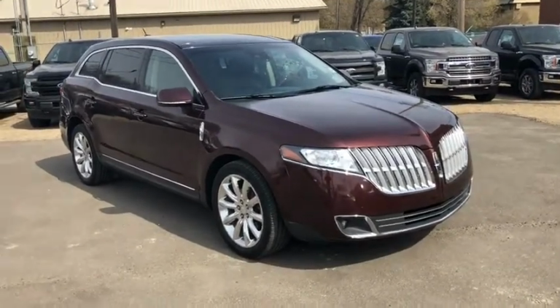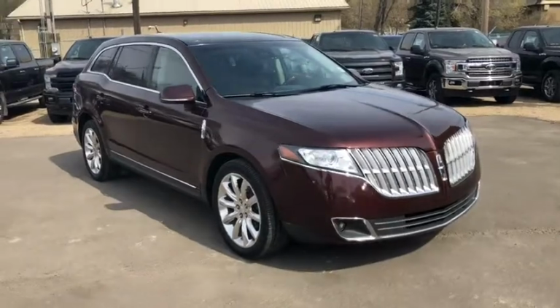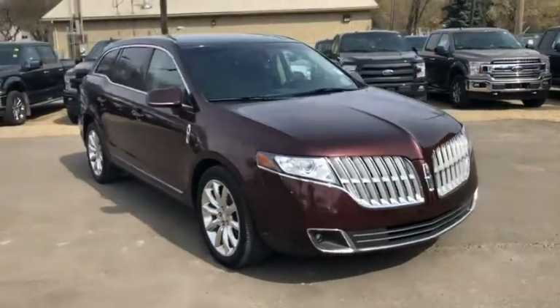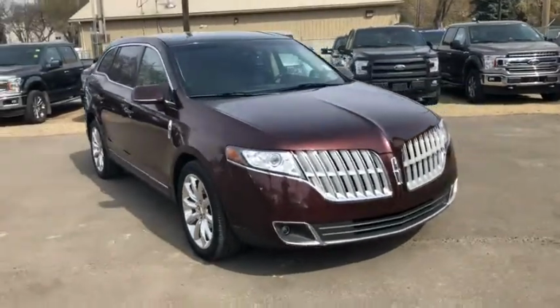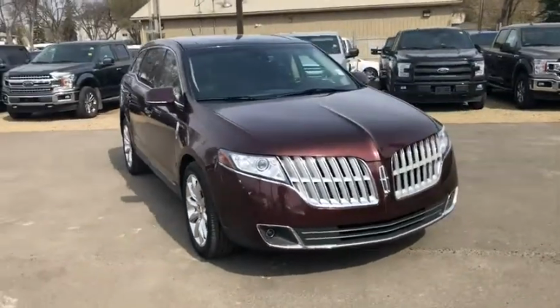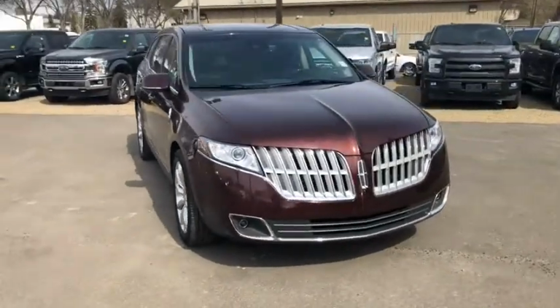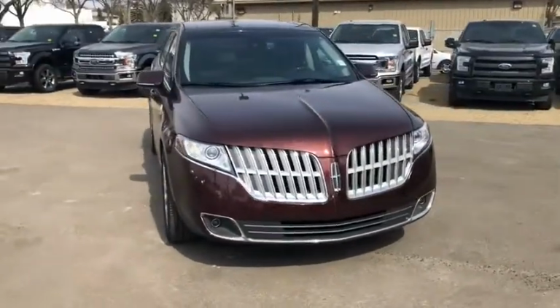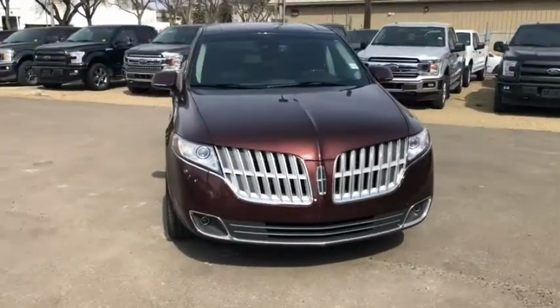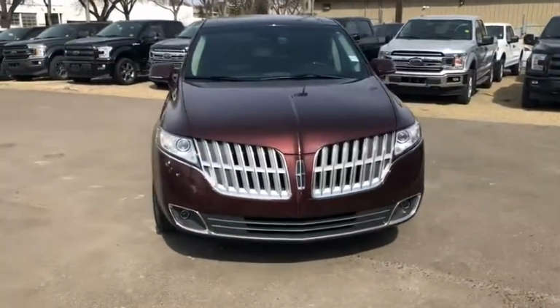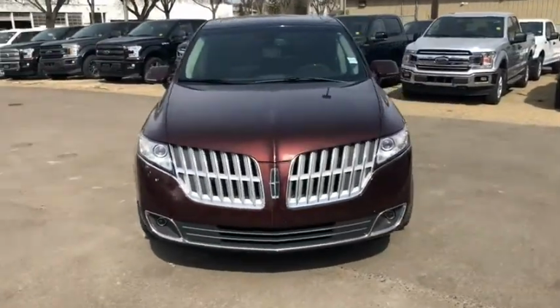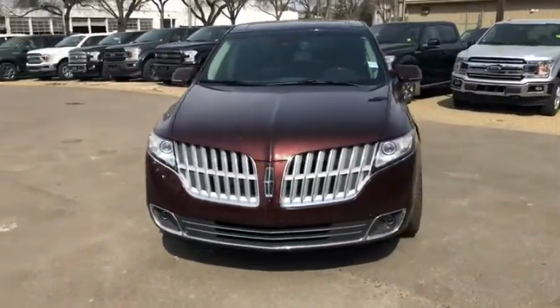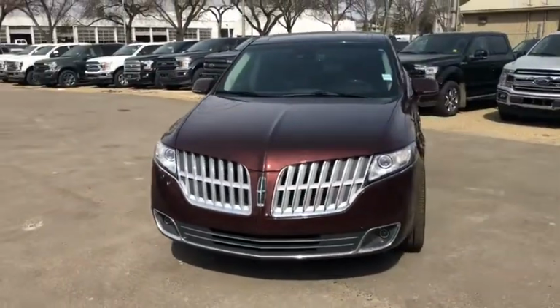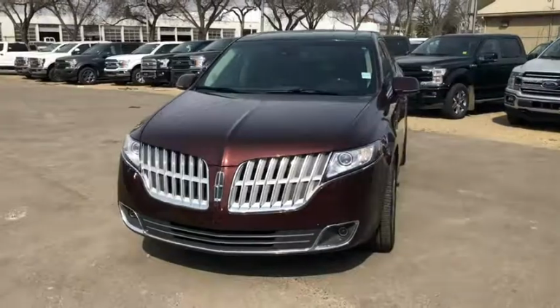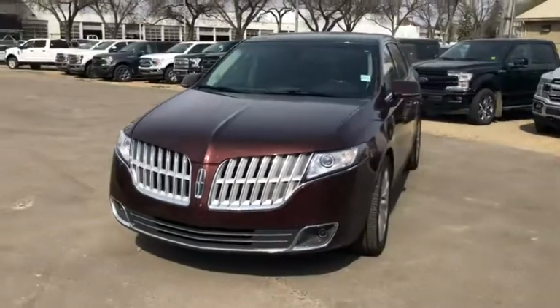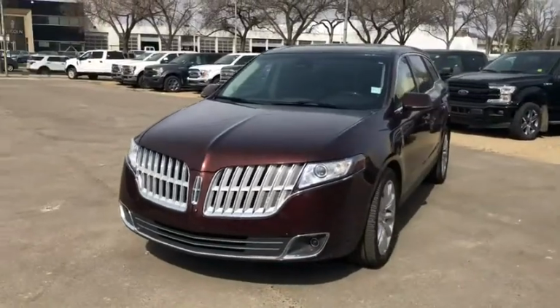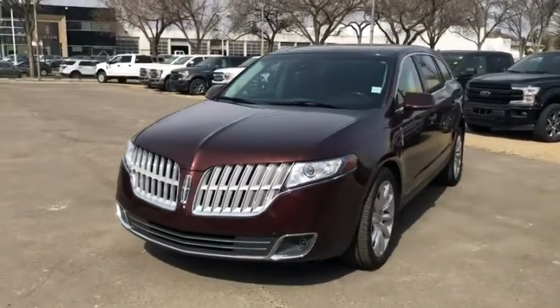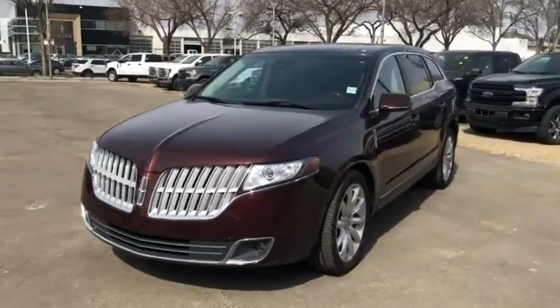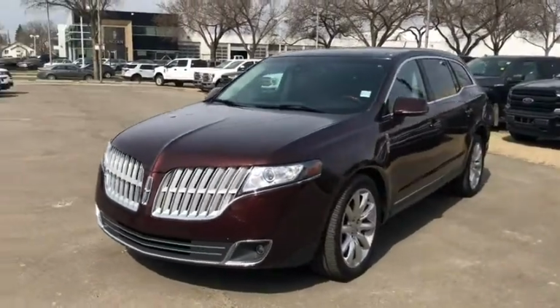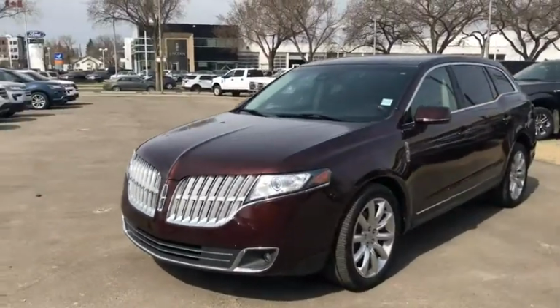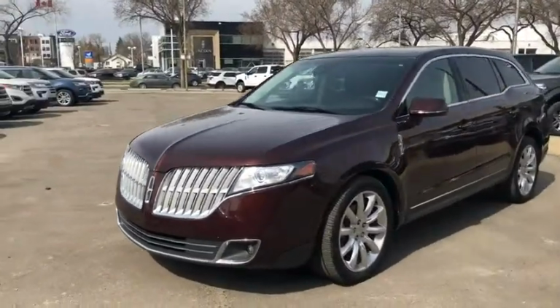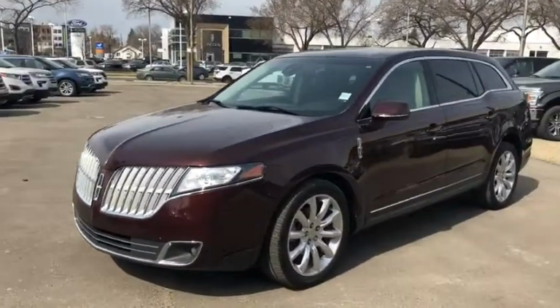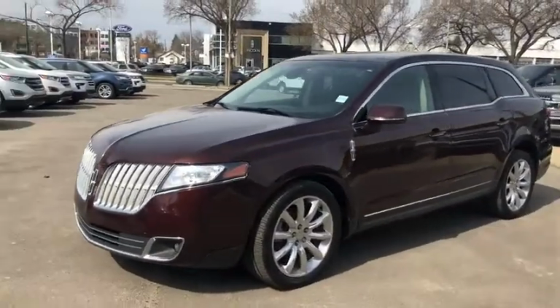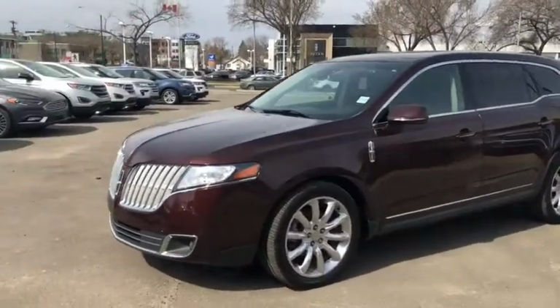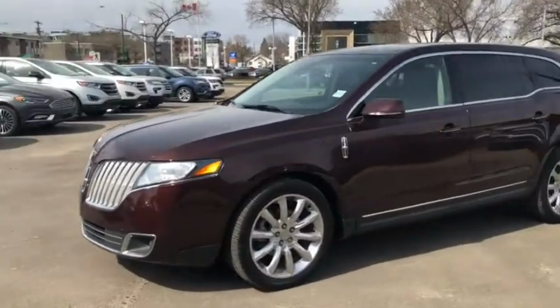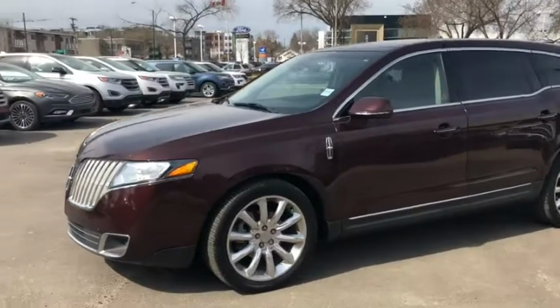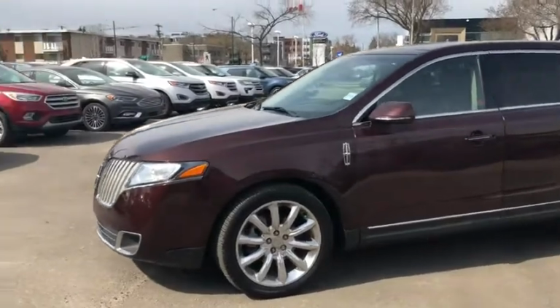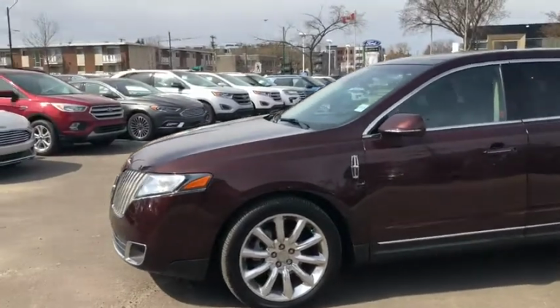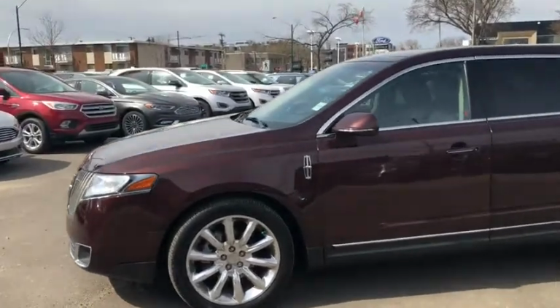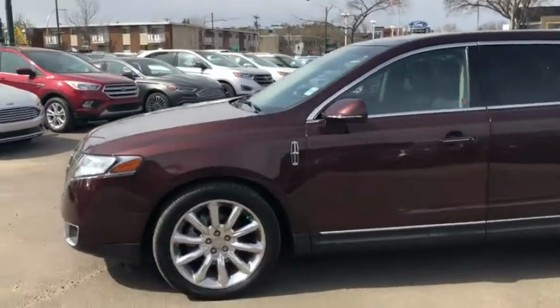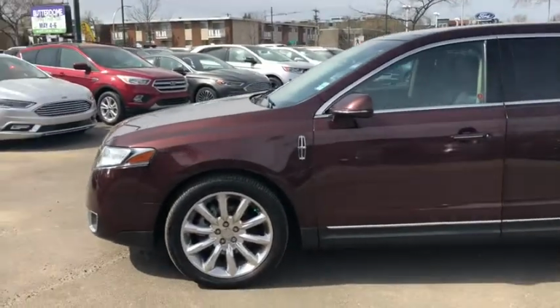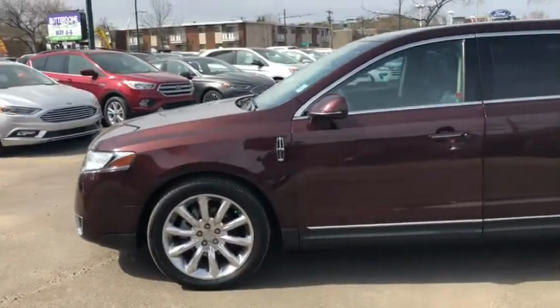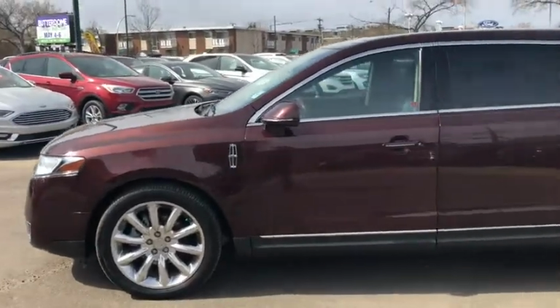This Lincoln has a 3.7 liter V6 engine with automatic transmission and all-wheel drive. On this vehicle you have fog lights, HID headlights, and alloy wheels with a chrome shine on them.